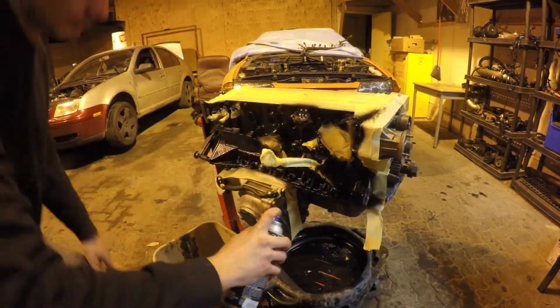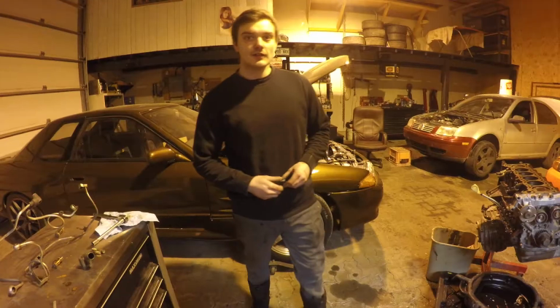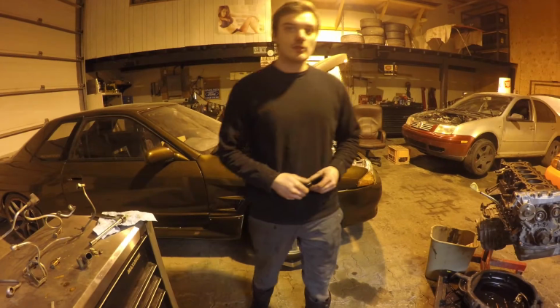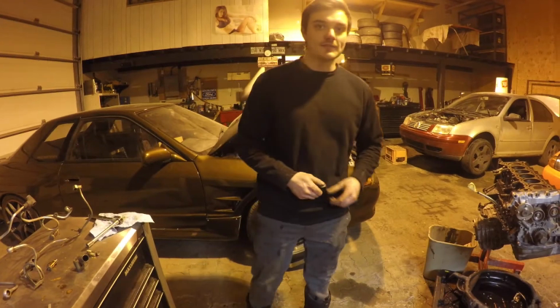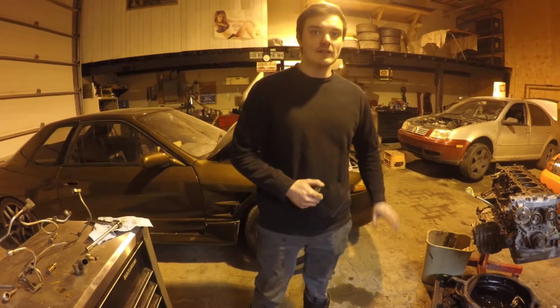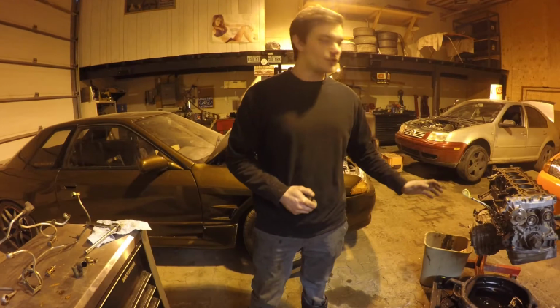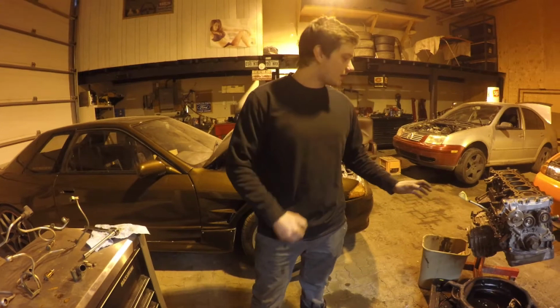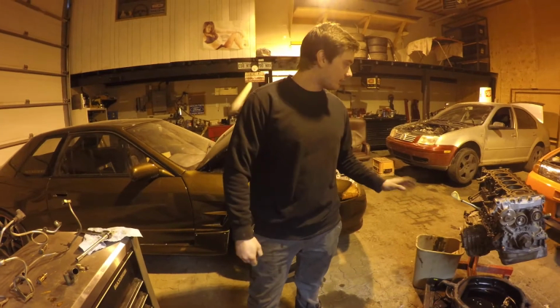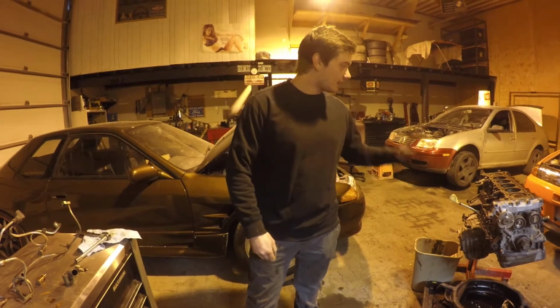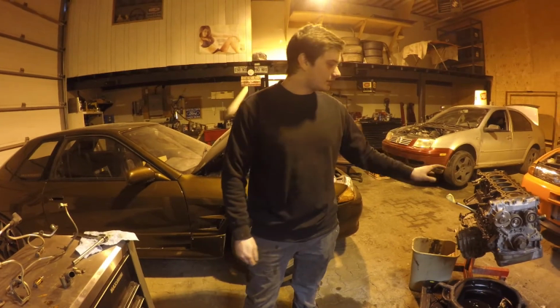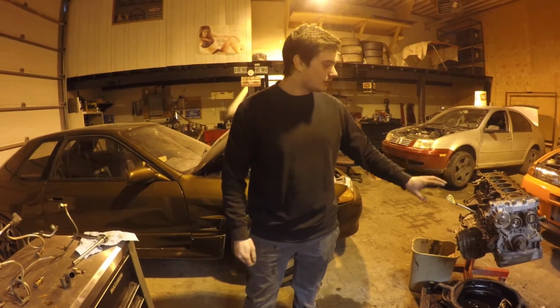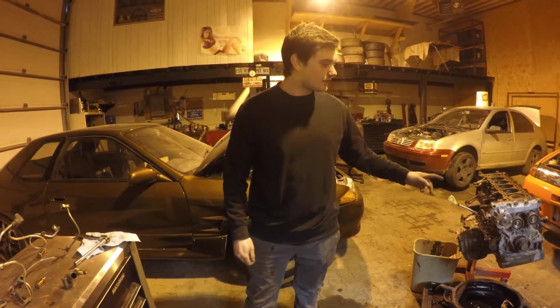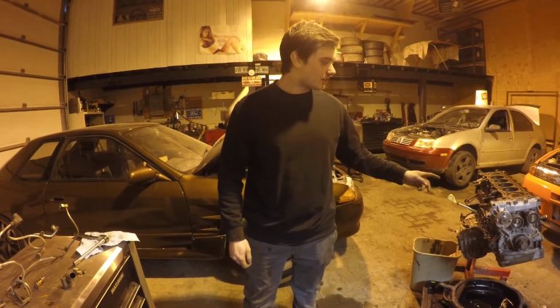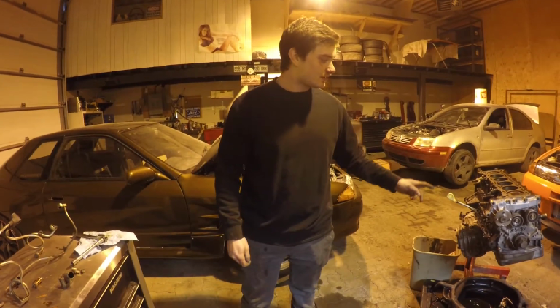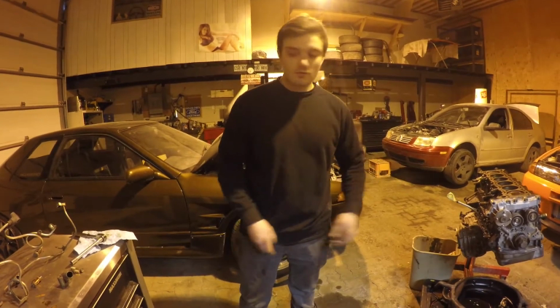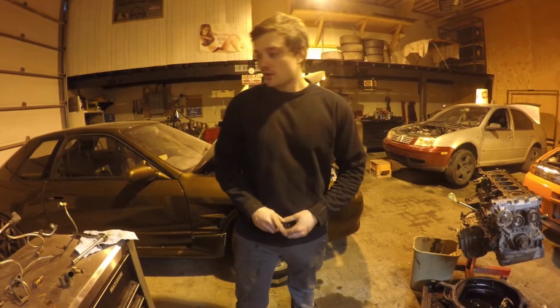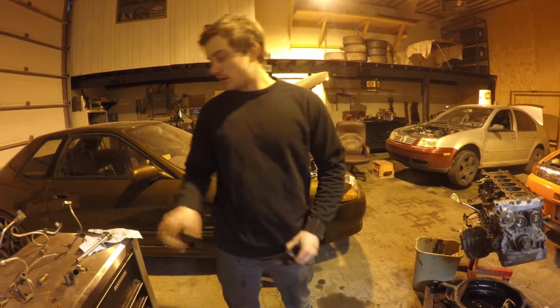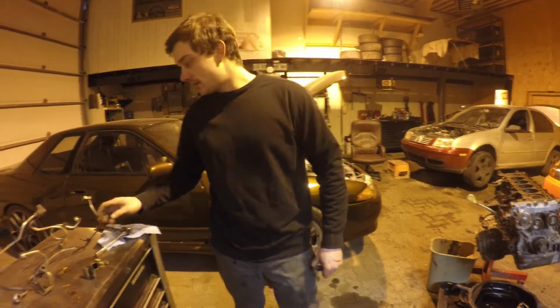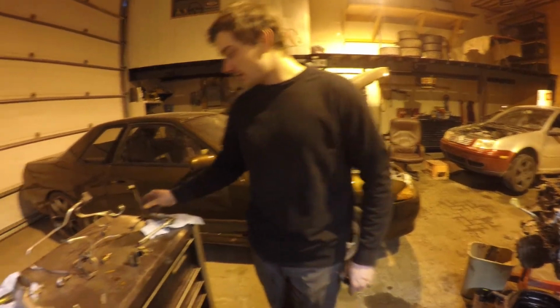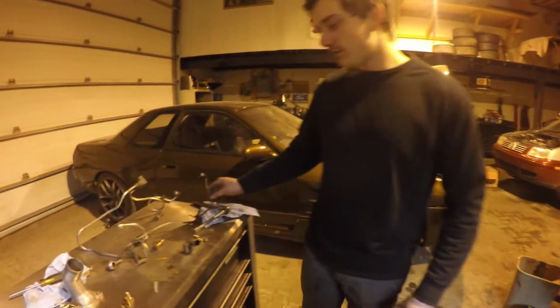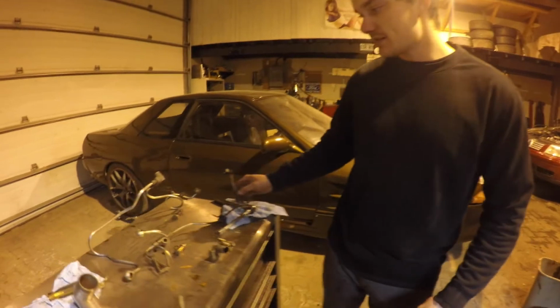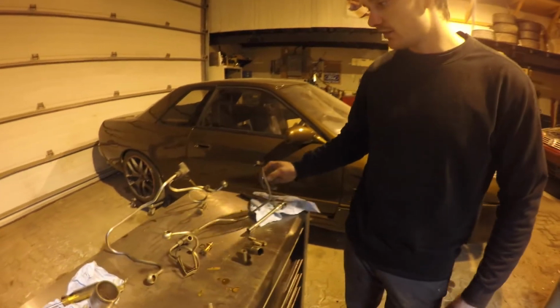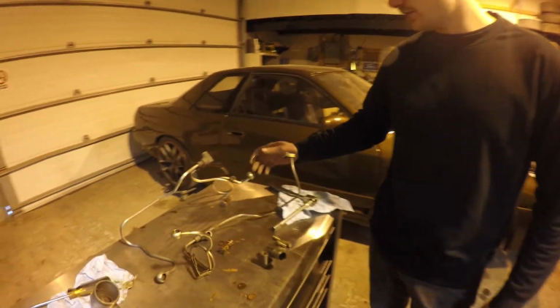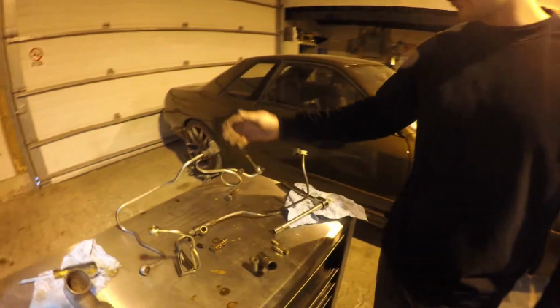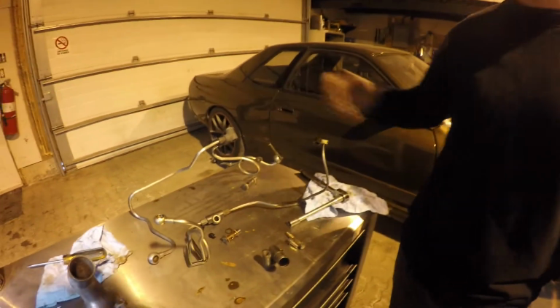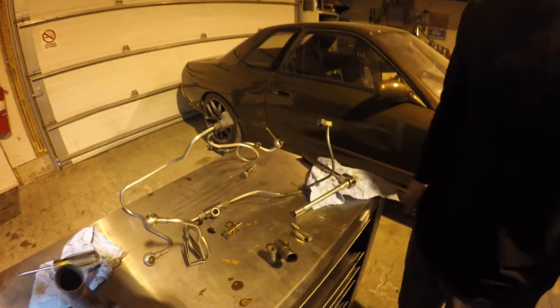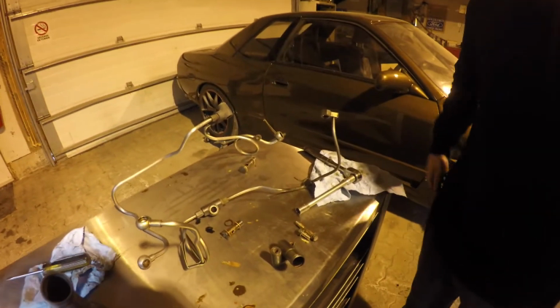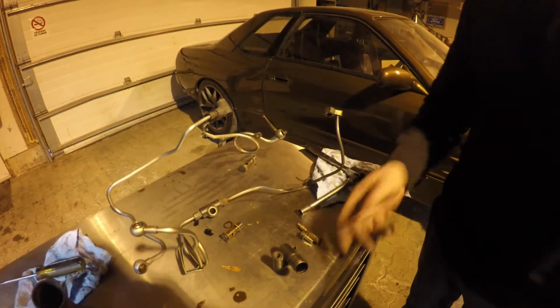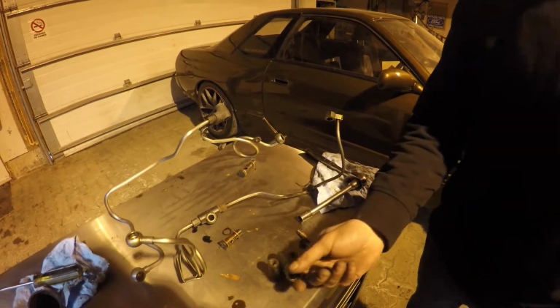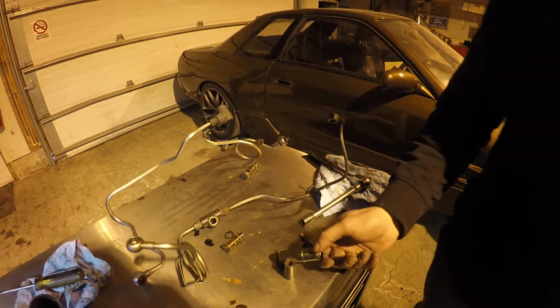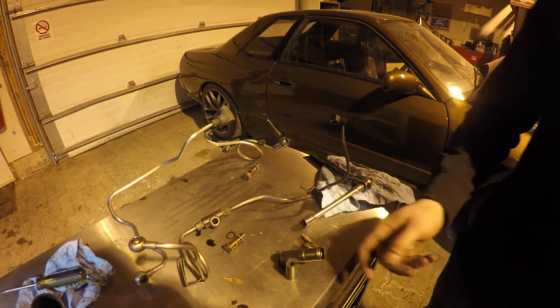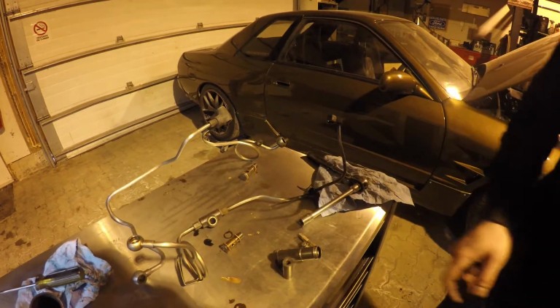Now that the block is painted and dry, I went ahead and cleaned all the surfaces where the gaskets go. I also cleaned the lines for the turbos — these little outlets — as best as I could.